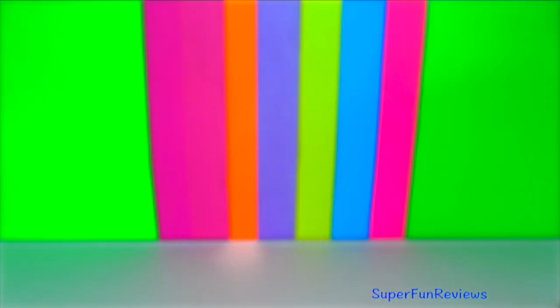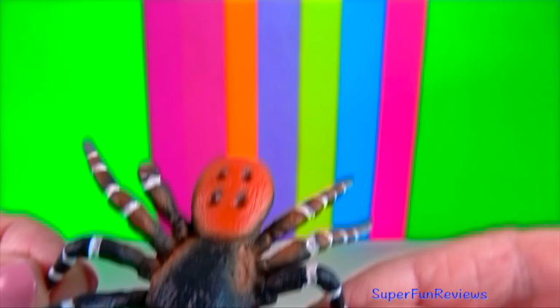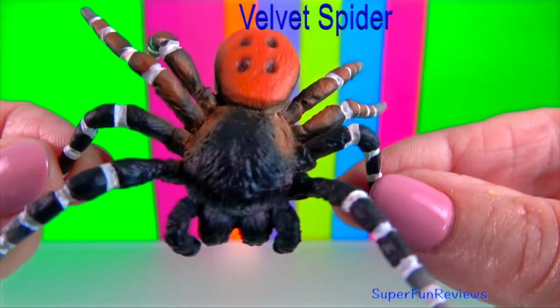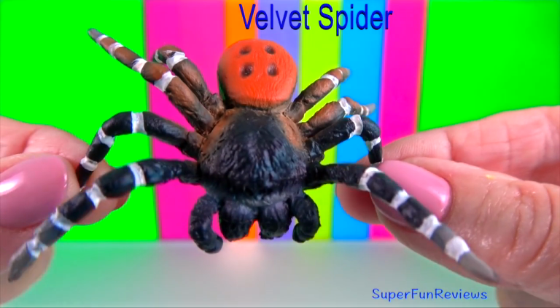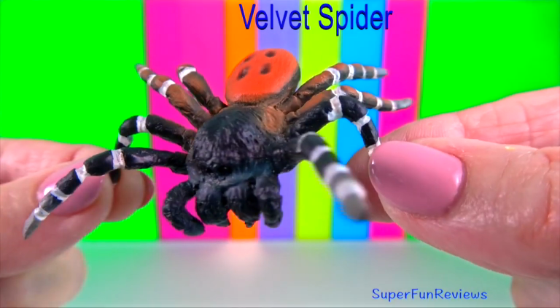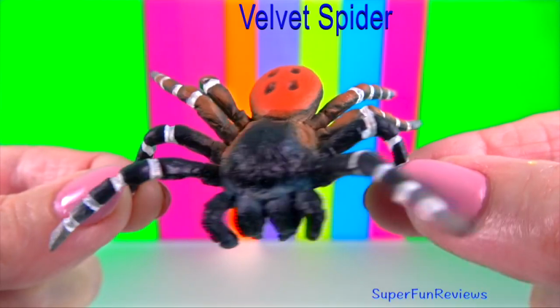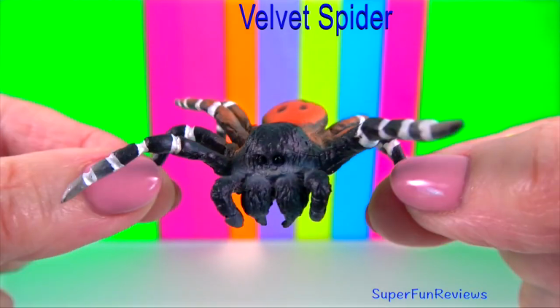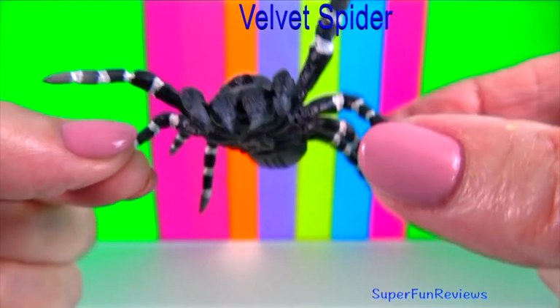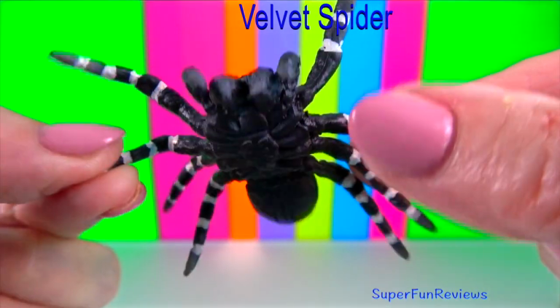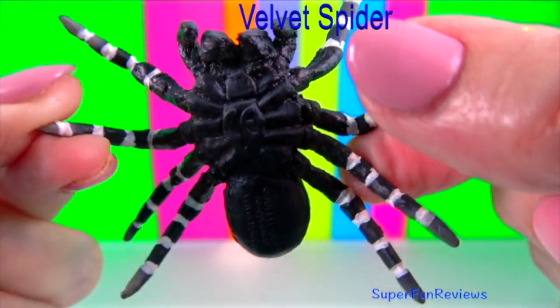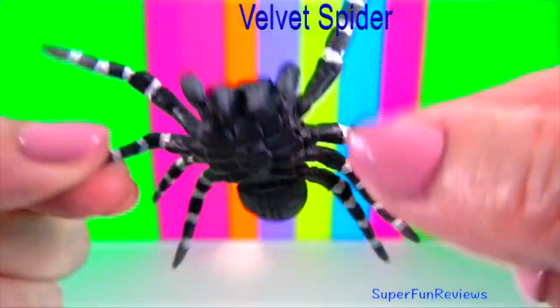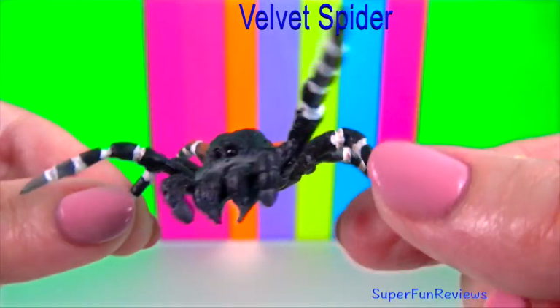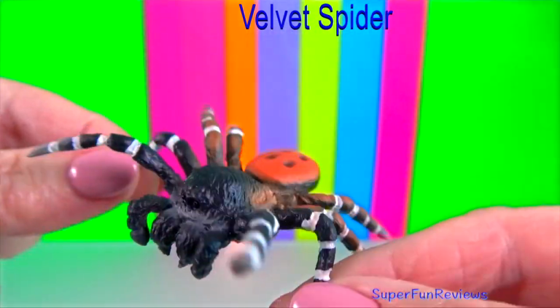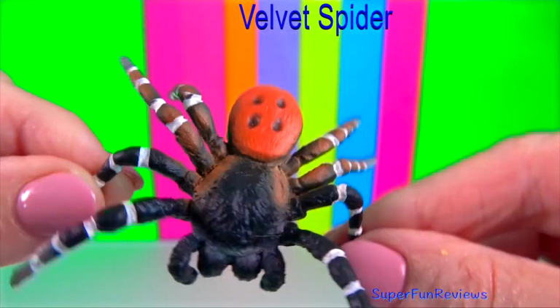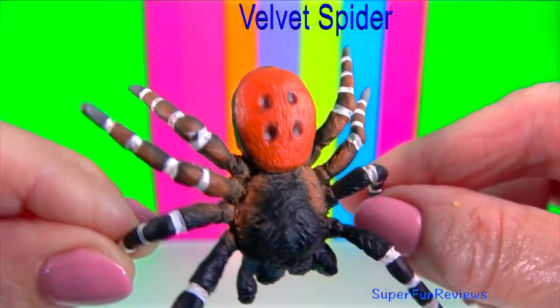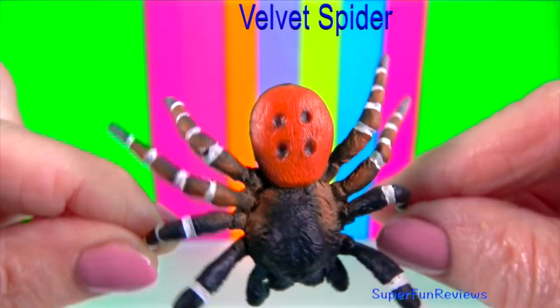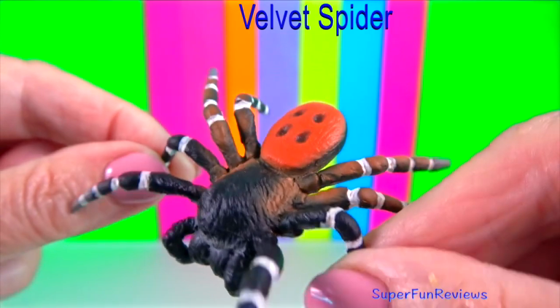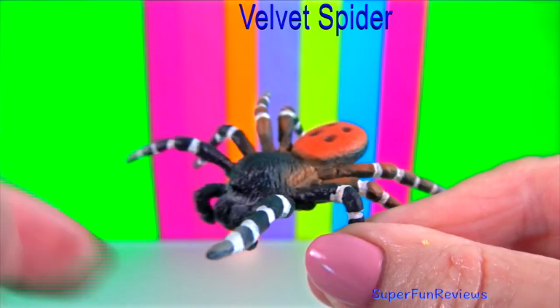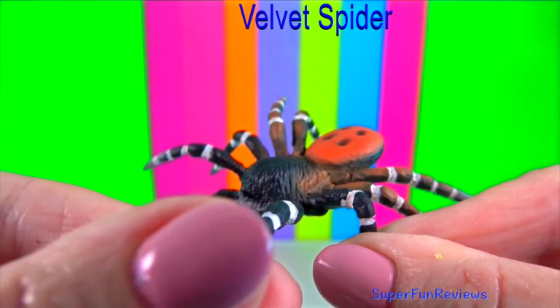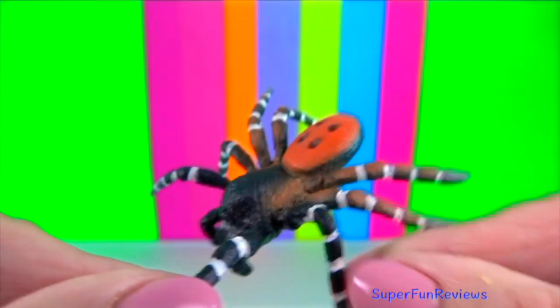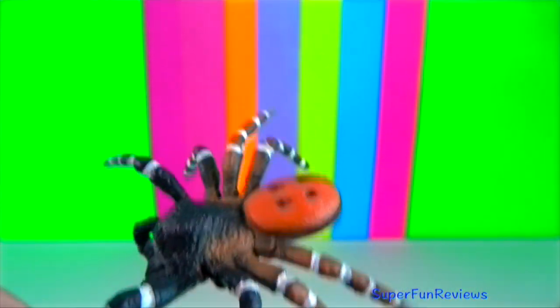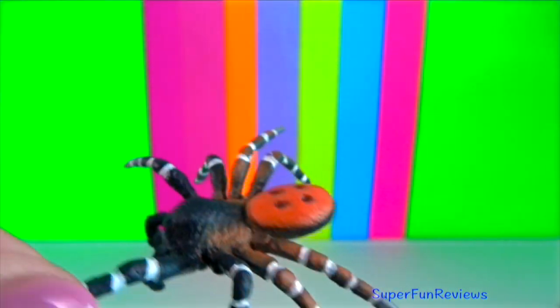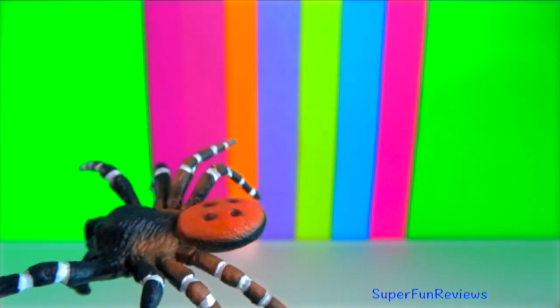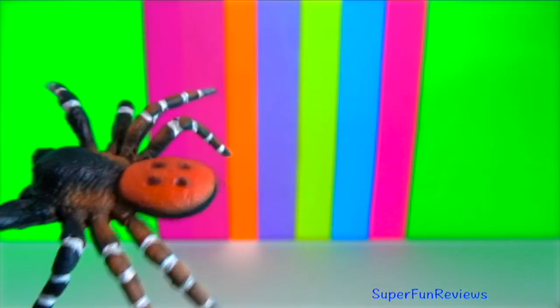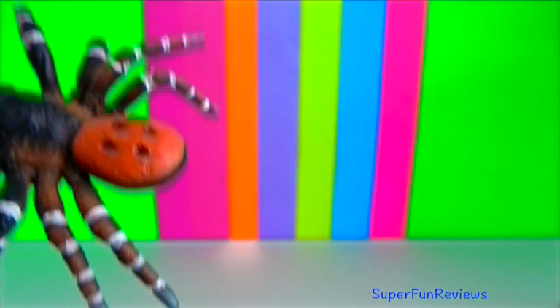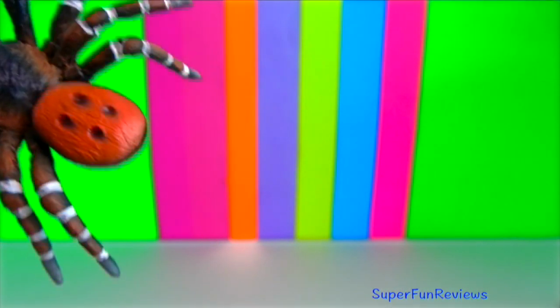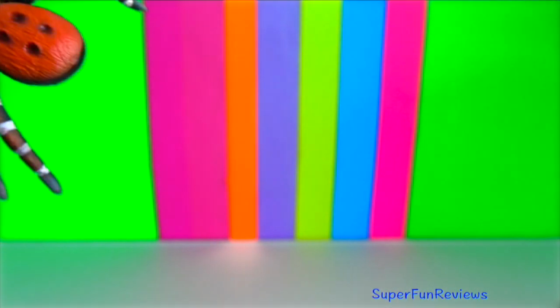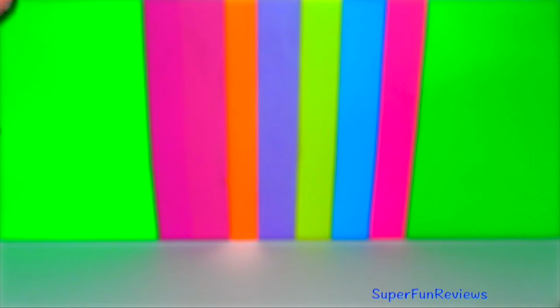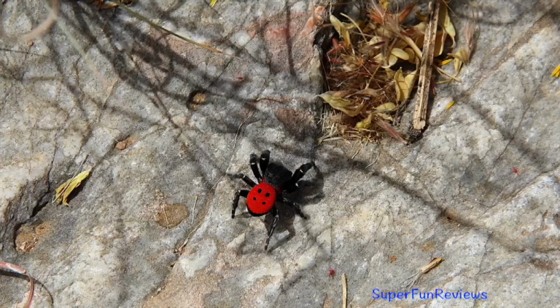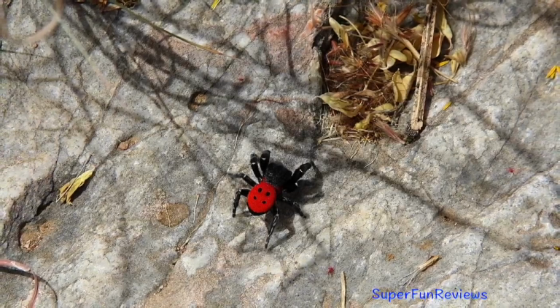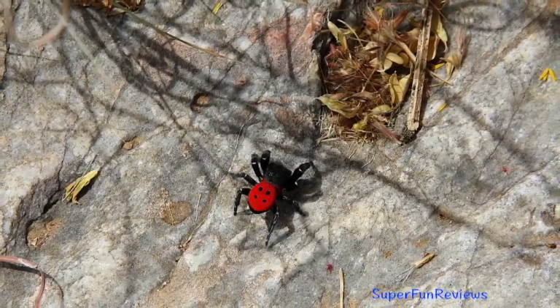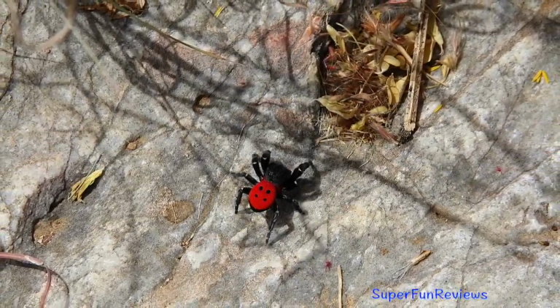Velvet spider: they have a smooth, velvety appearance. They generally have a broad profile and are found under rocks or bark, resting in a sheet of dense white silk.